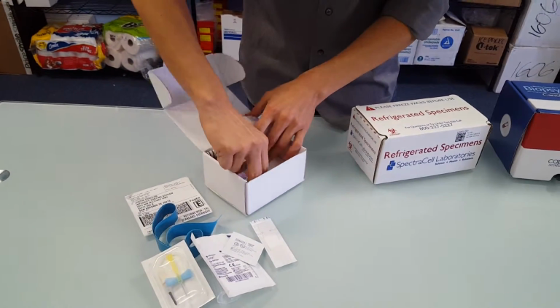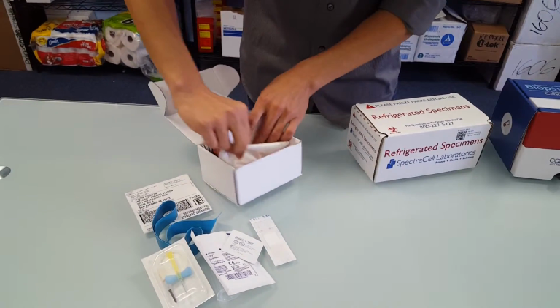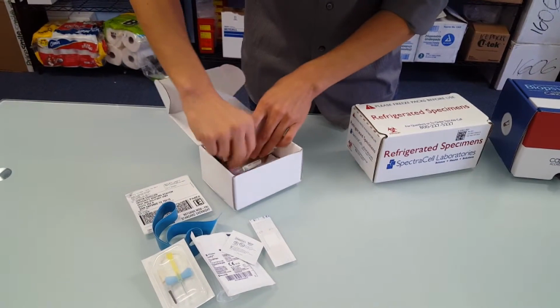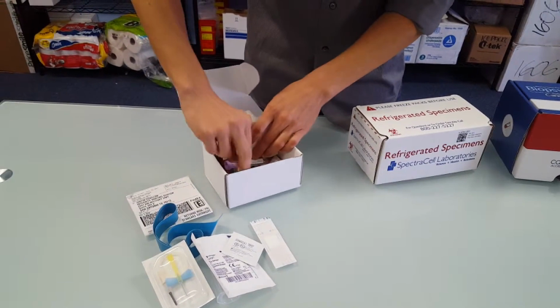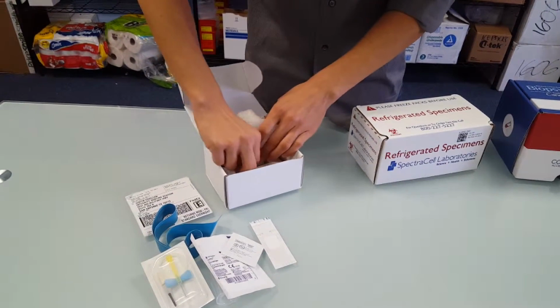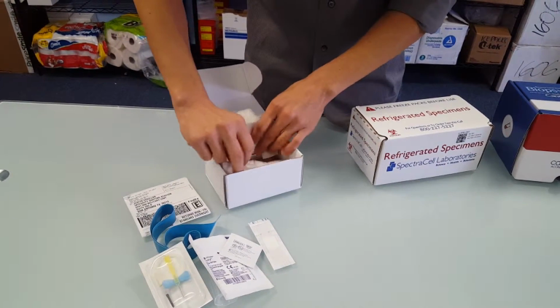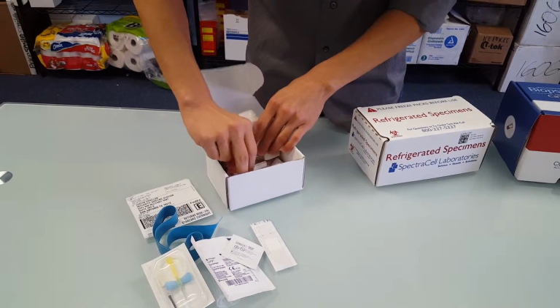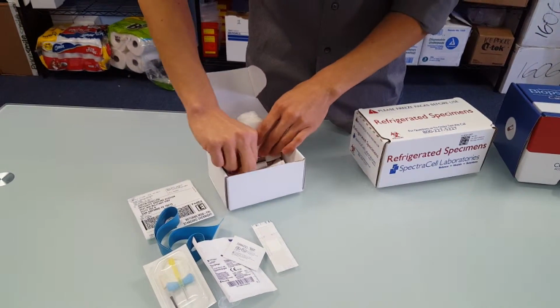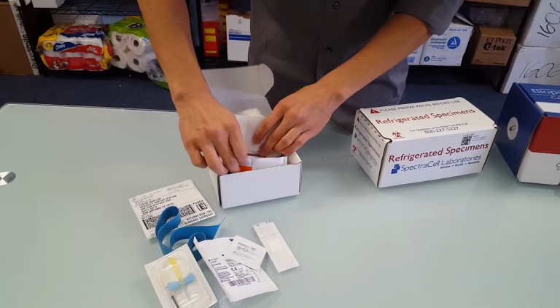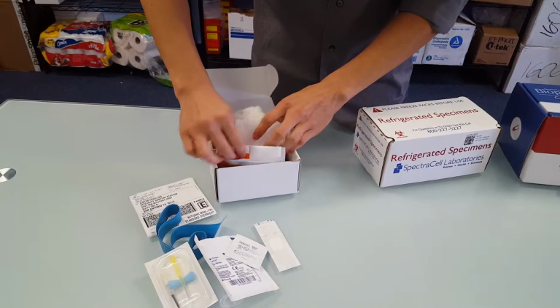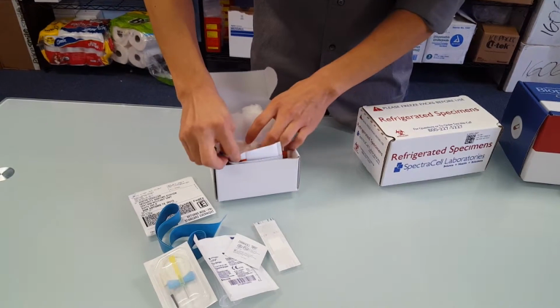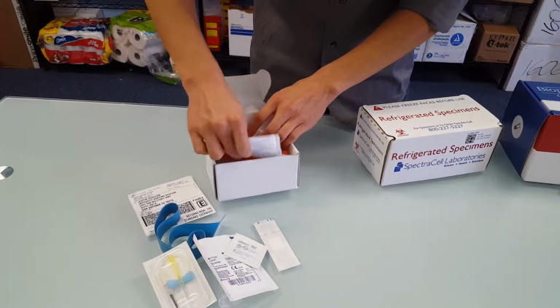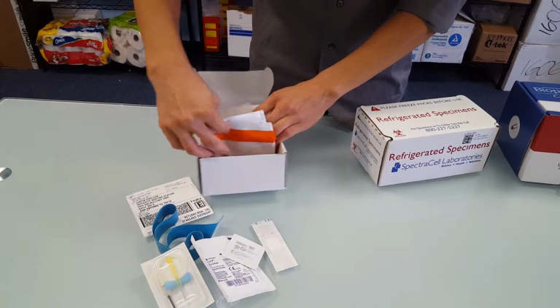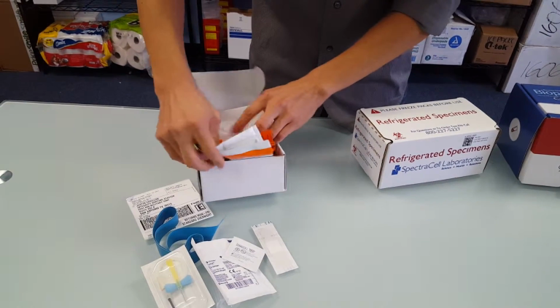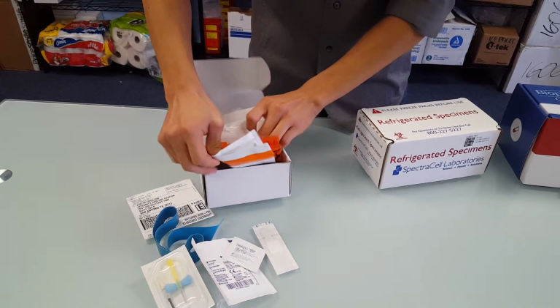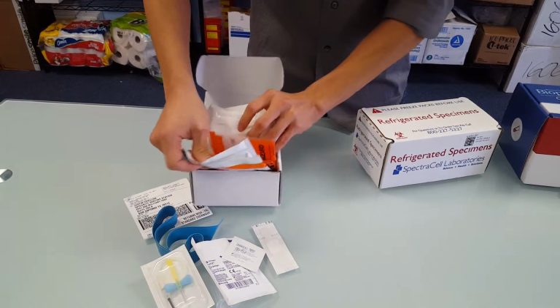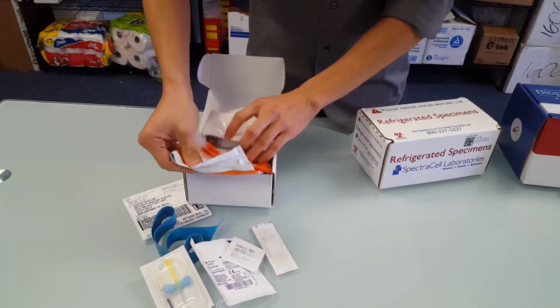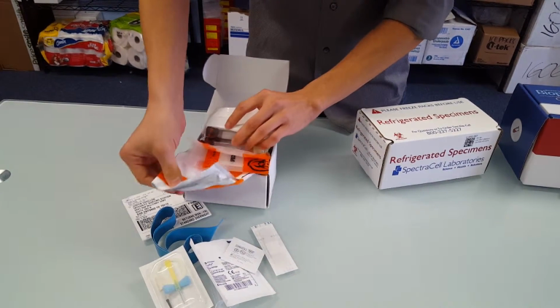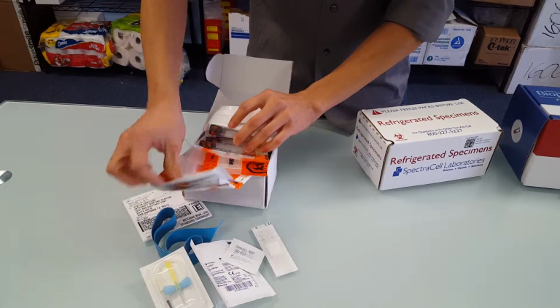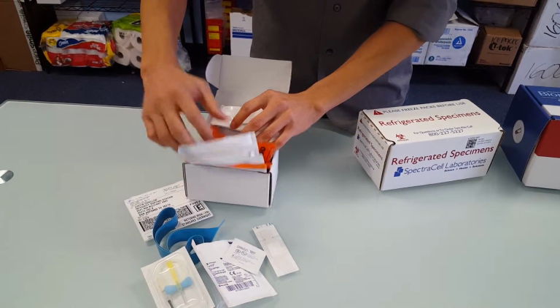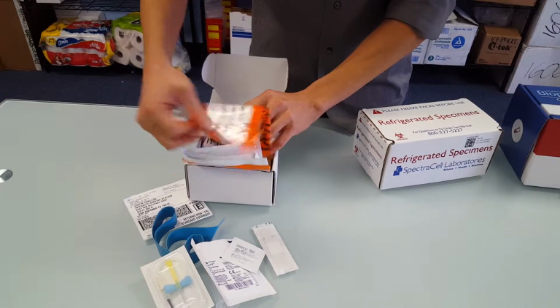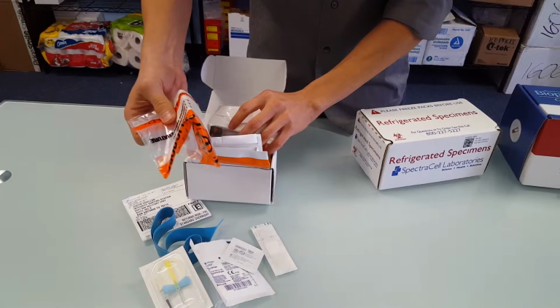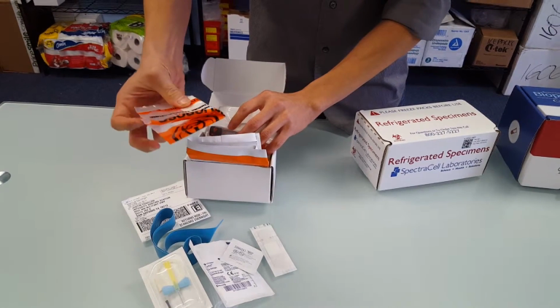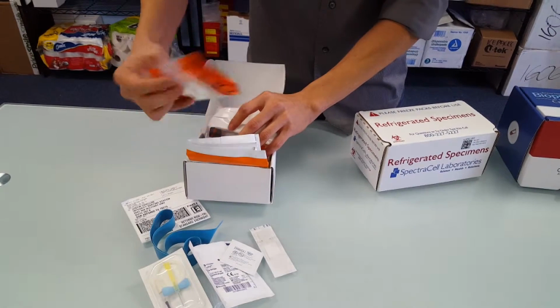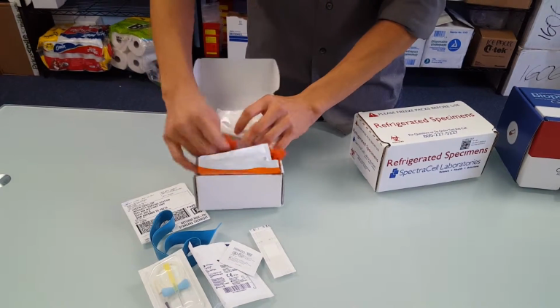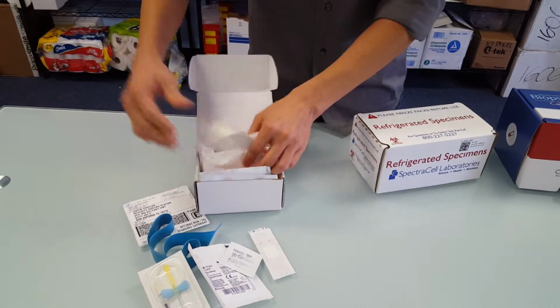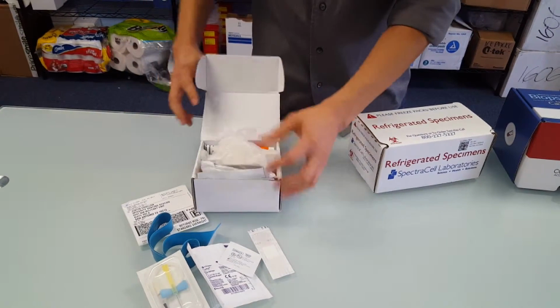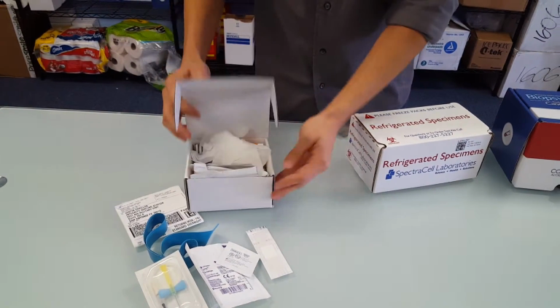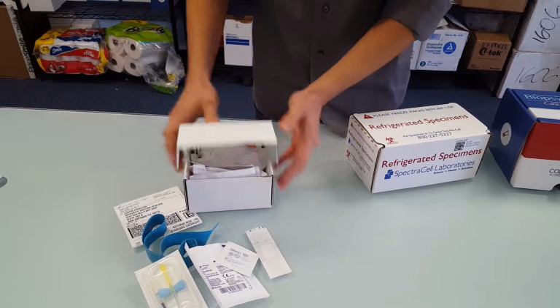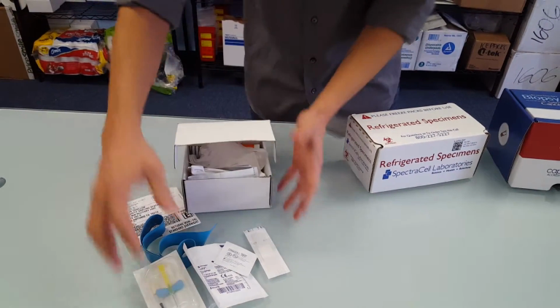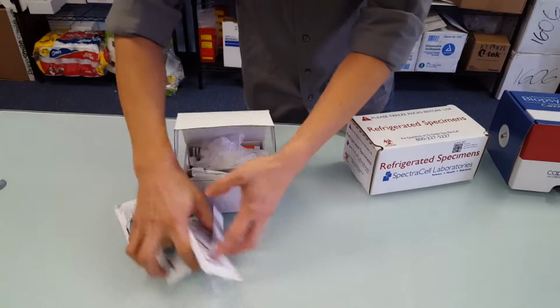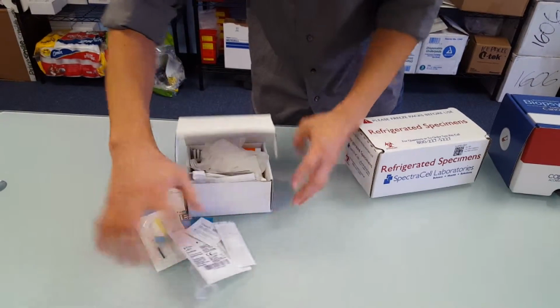An ice pick, there are some additional tubes here as well. Ice bag. Here we have the FedEx bag as well as the biohazard bag. Everything is nicely packed in here.